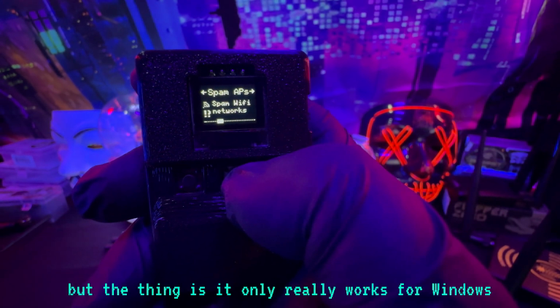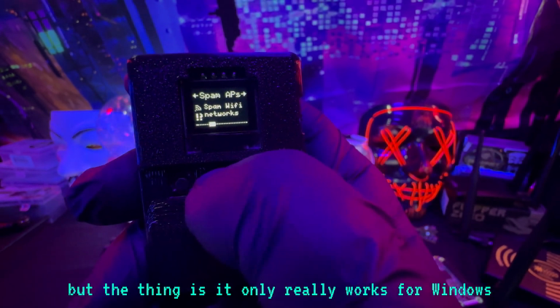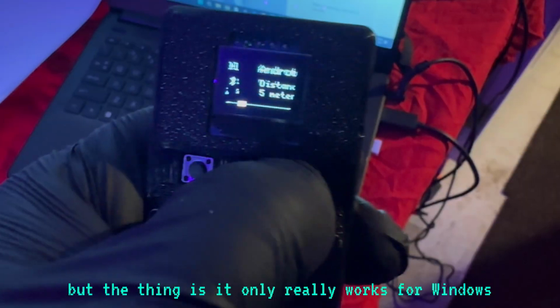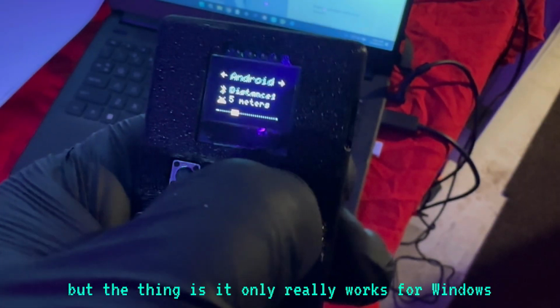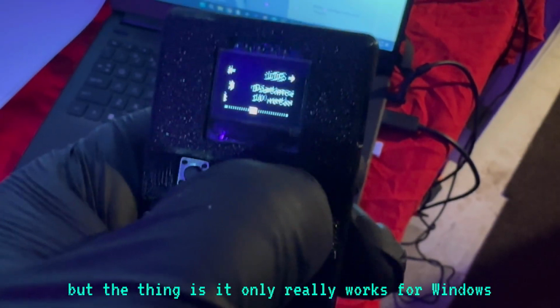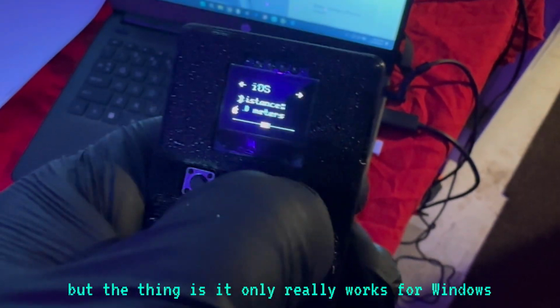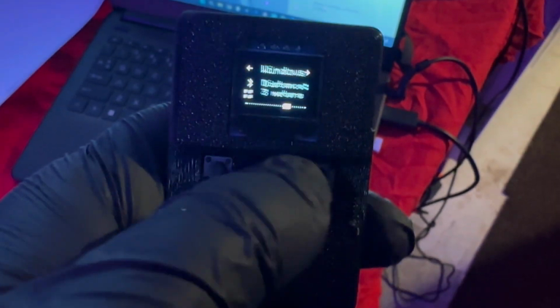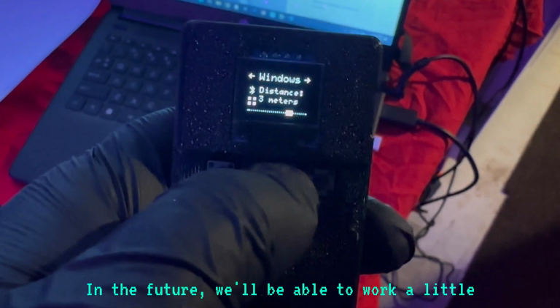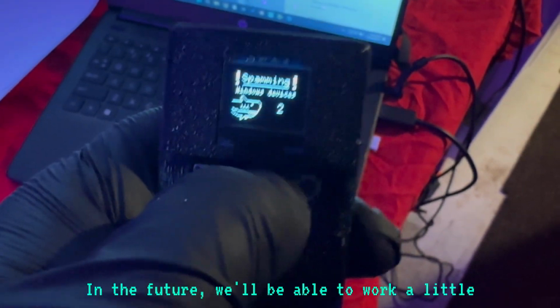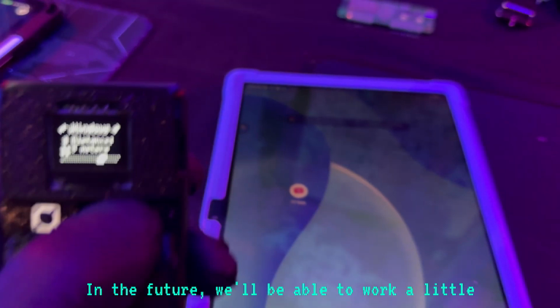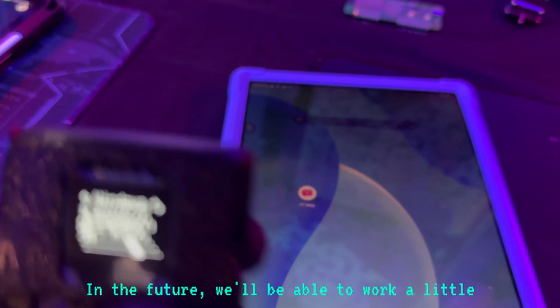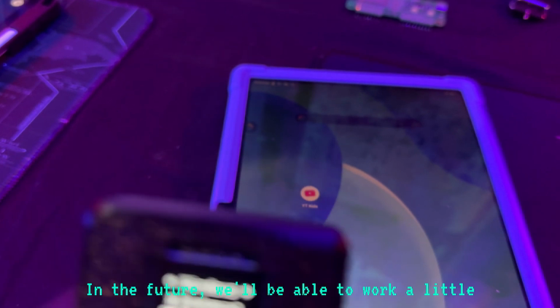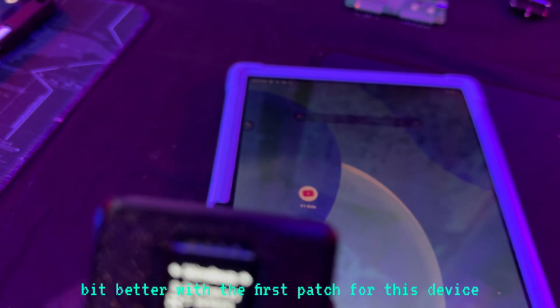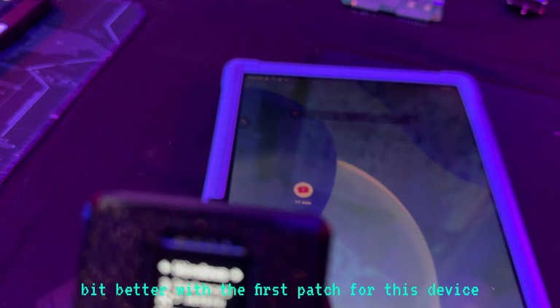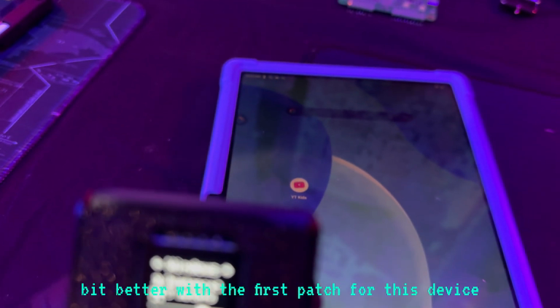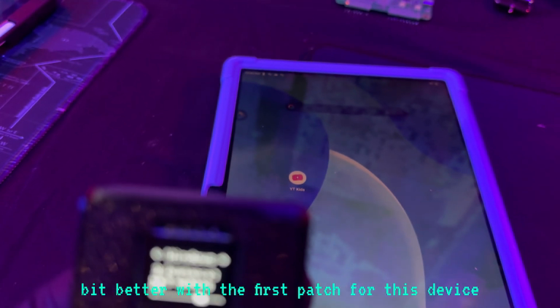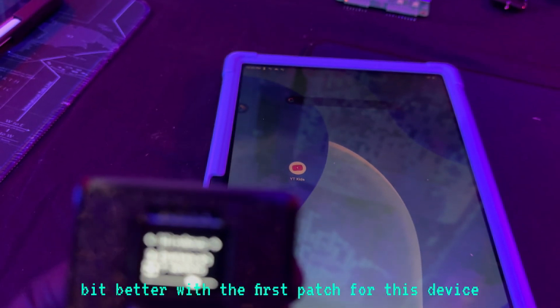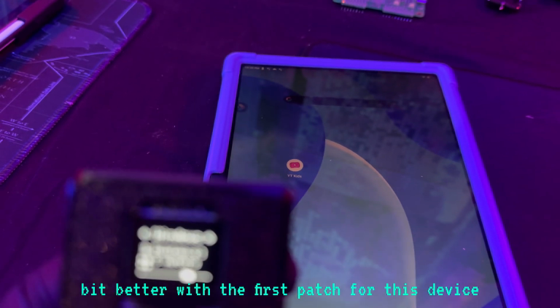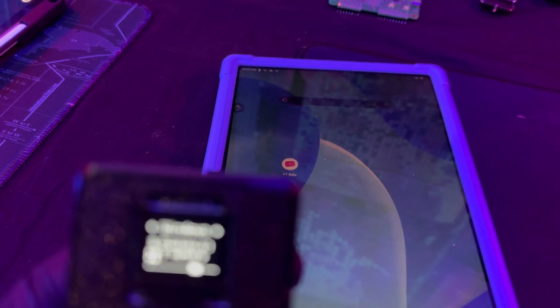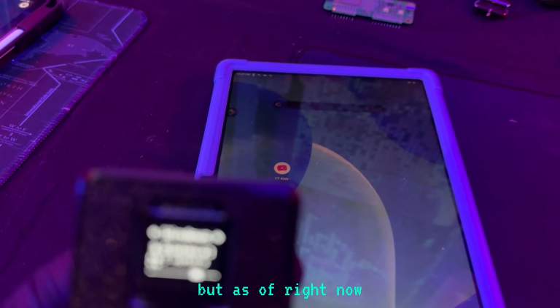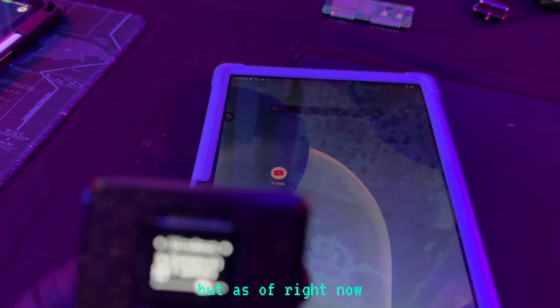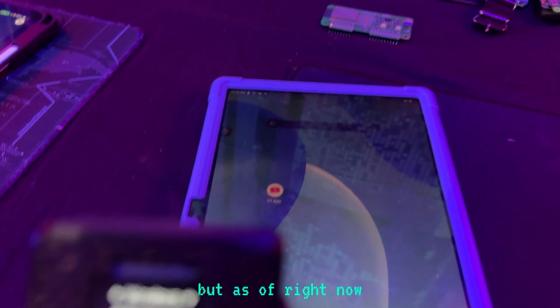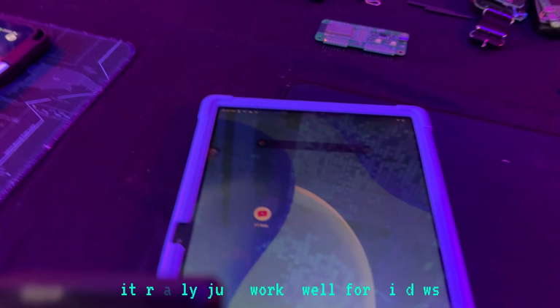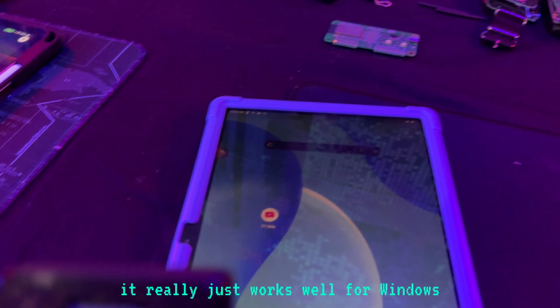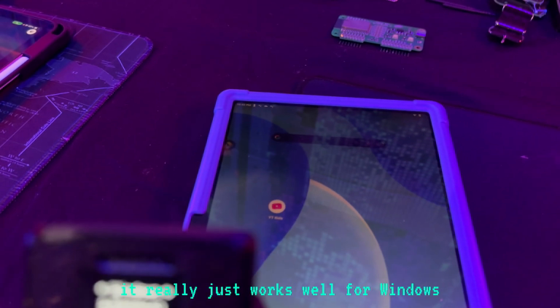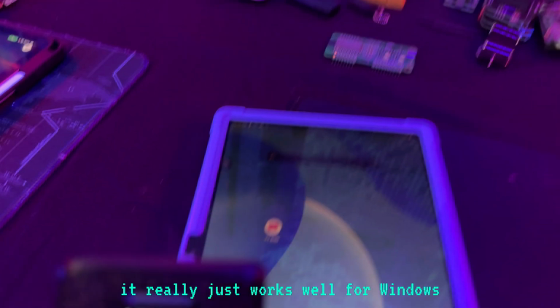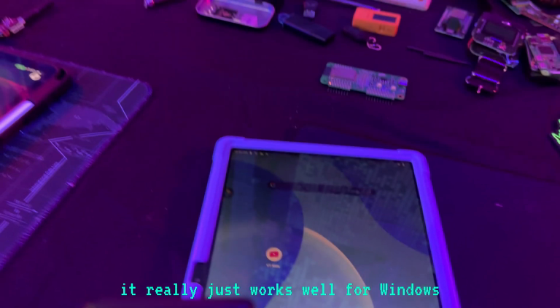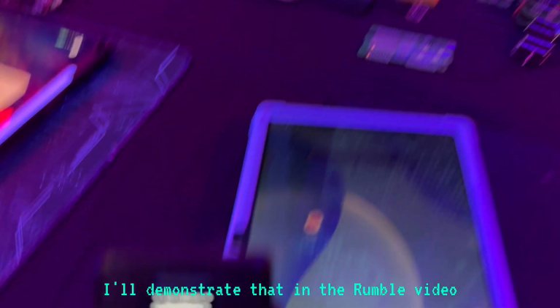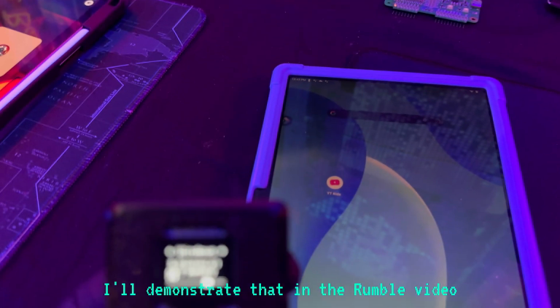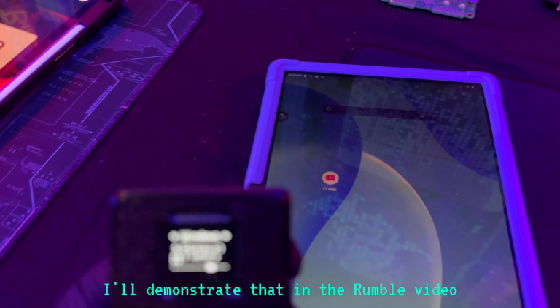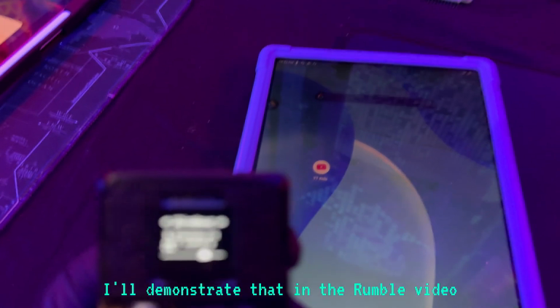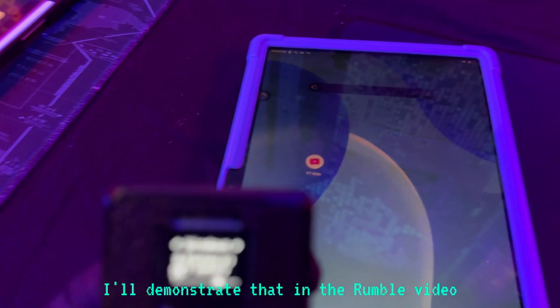The thing is, it only really works well for Windows right now. In the future, it will be able to work a little bit better with the first patch for this device. But as of right now, it really just works well for Windows. I can demonstrate that in the Rumble video.